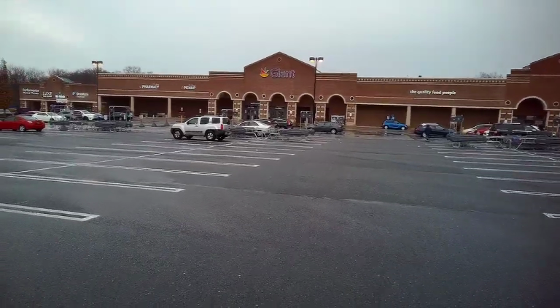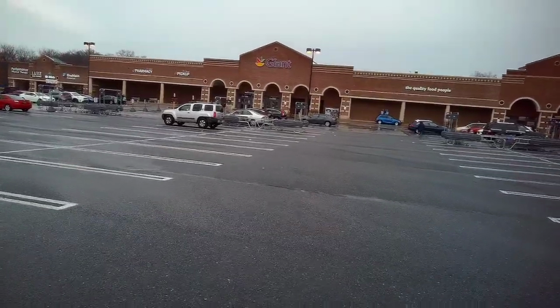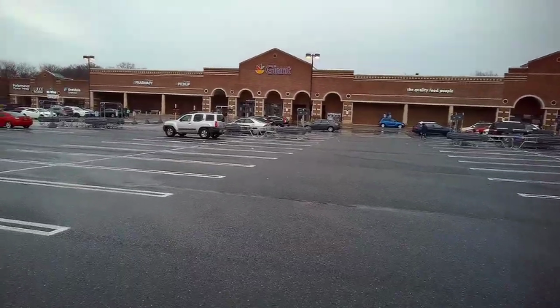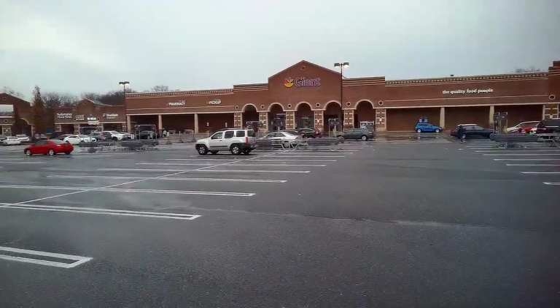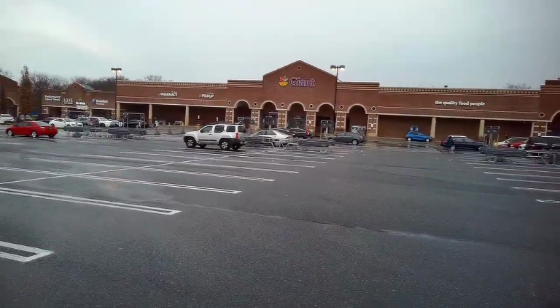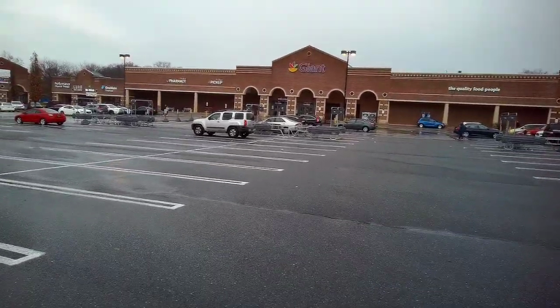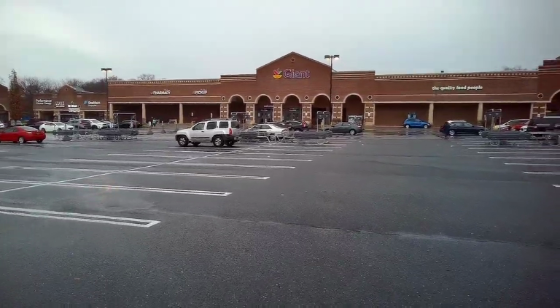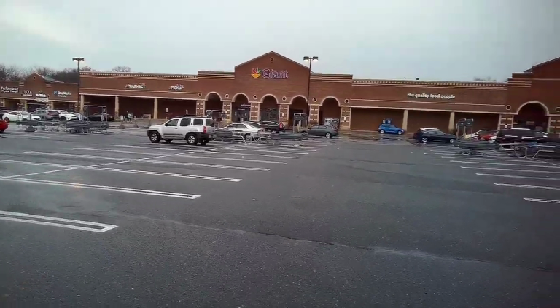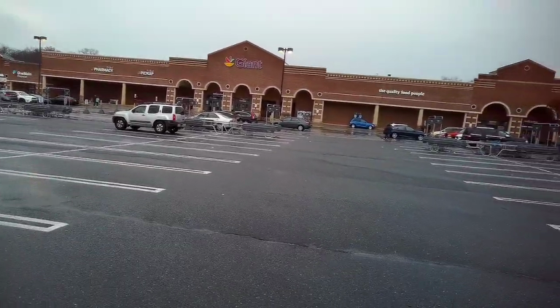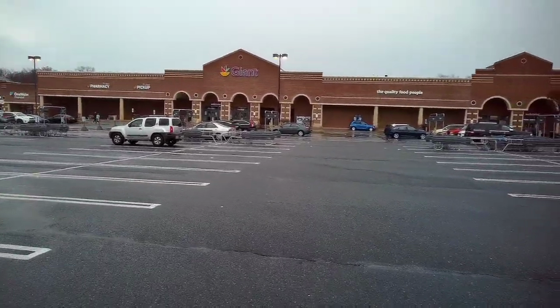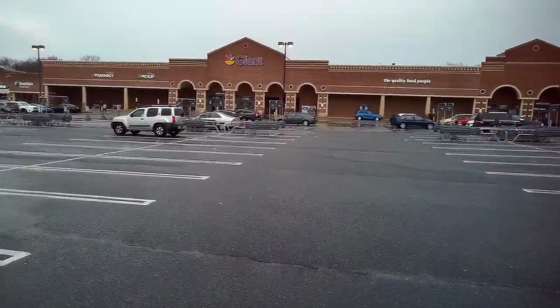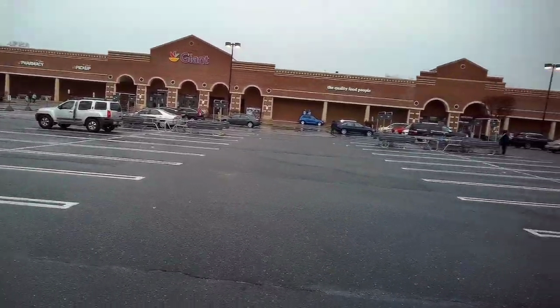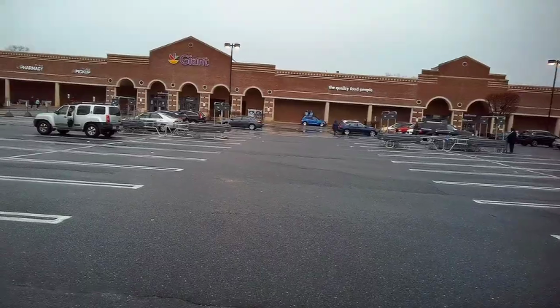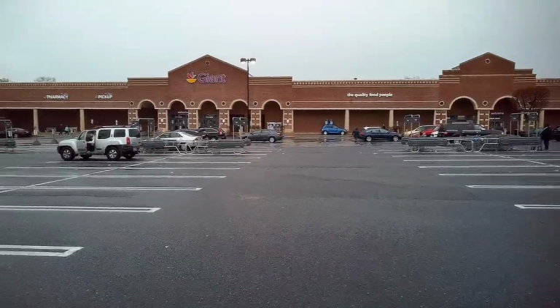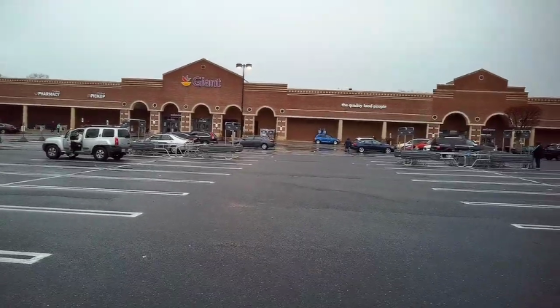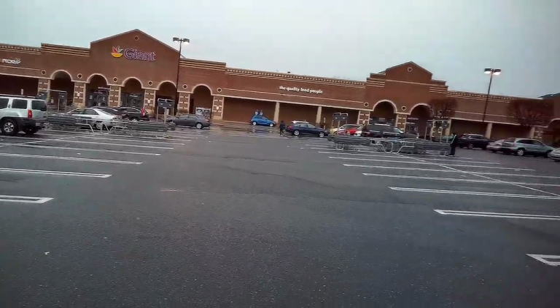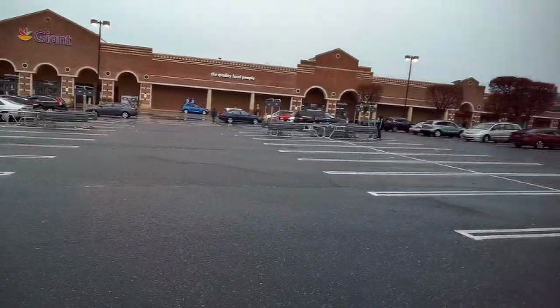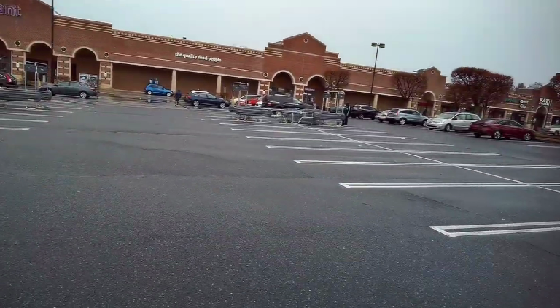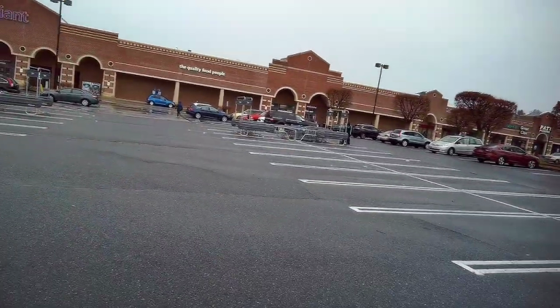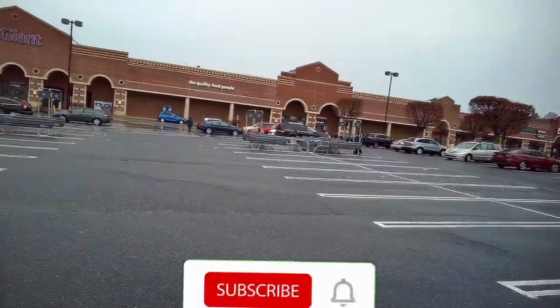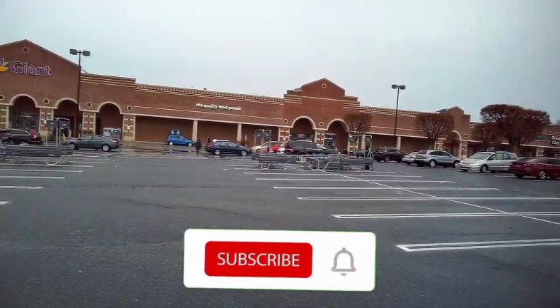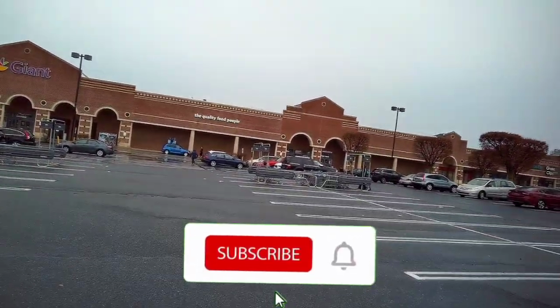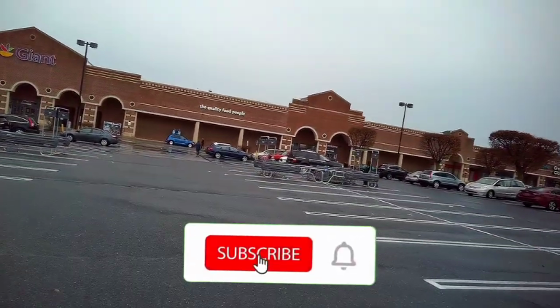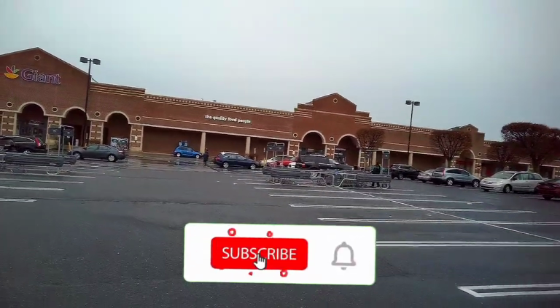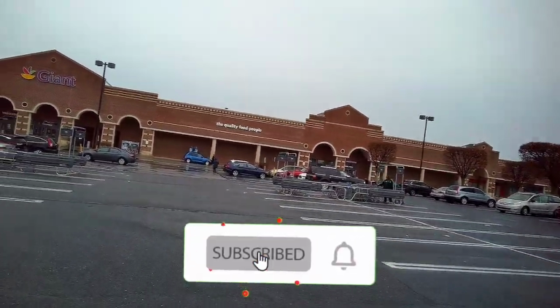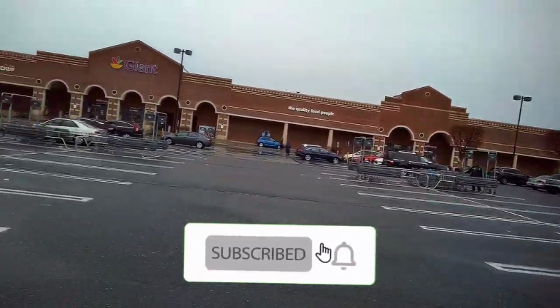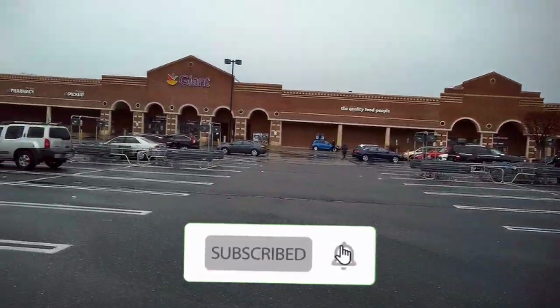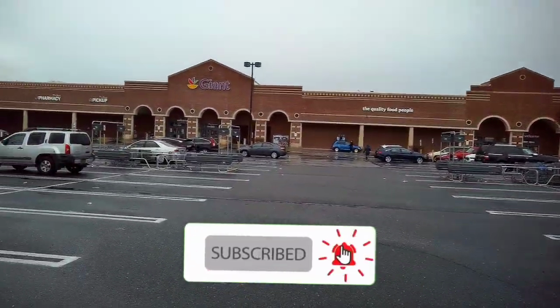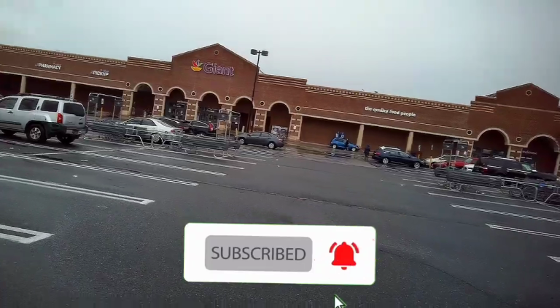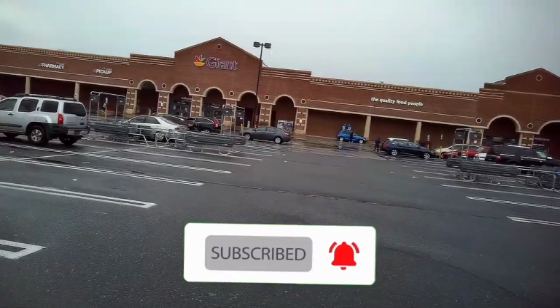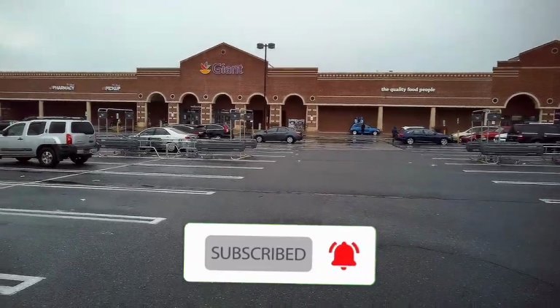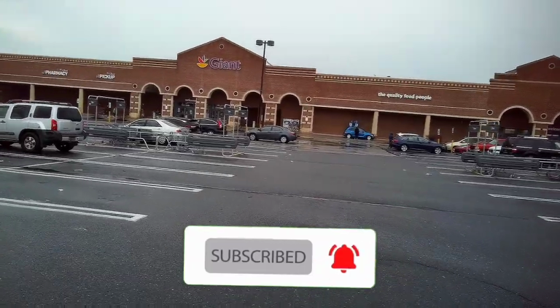Hey everybody, Sleeve in Wilmington, Delaware for this supermarket checkout. And before we get this party started, you know what to do — hit that subscribe button, ring that bell, and comment below to let me know you have subscribed.